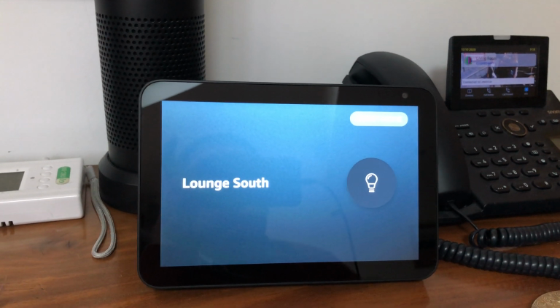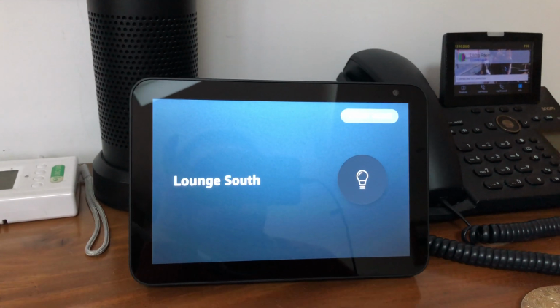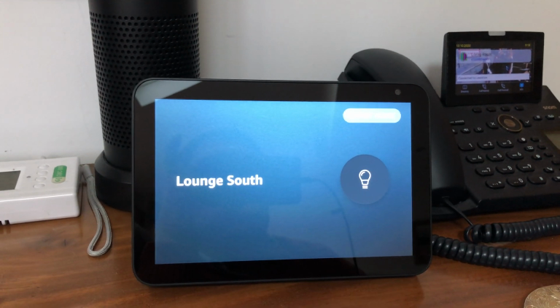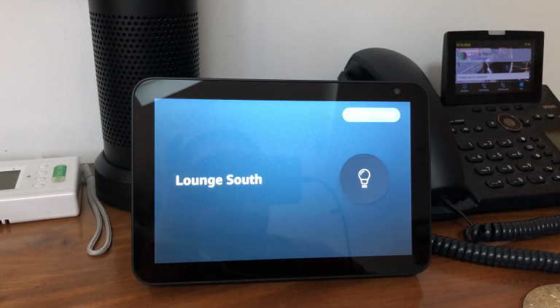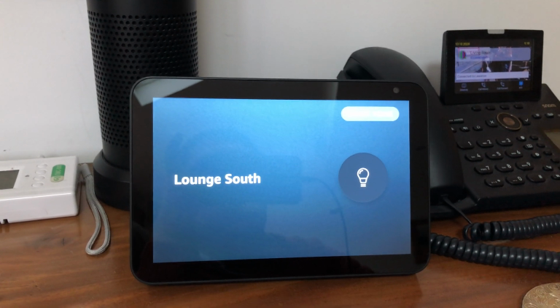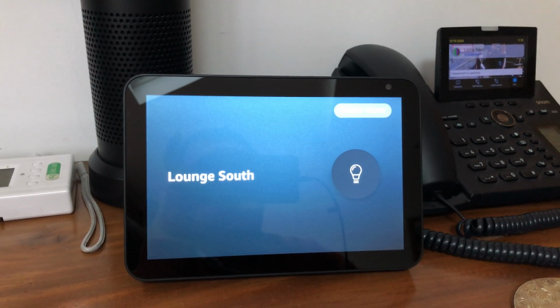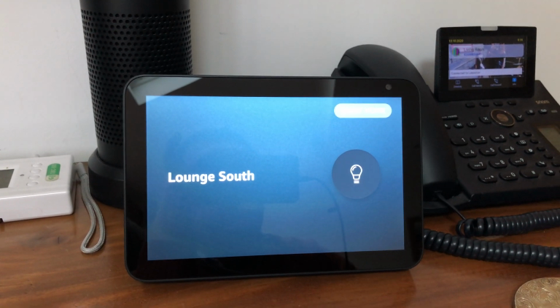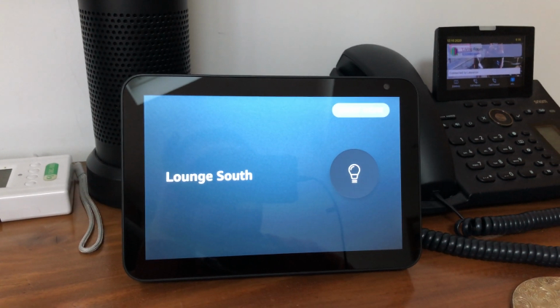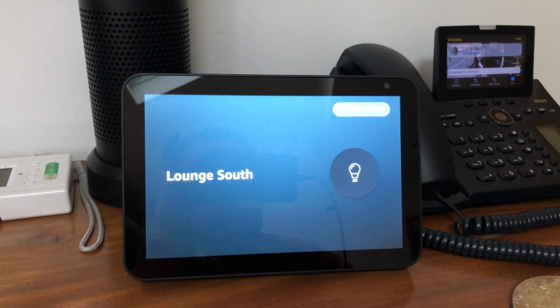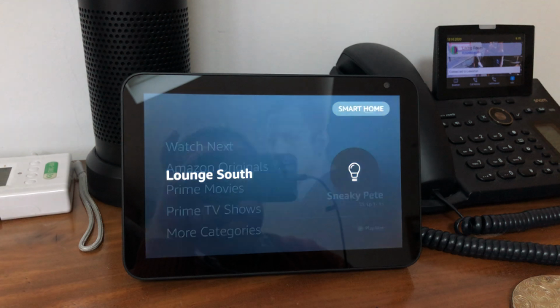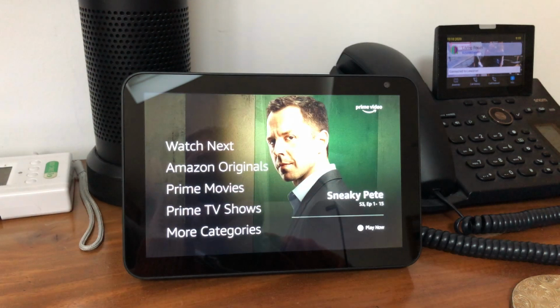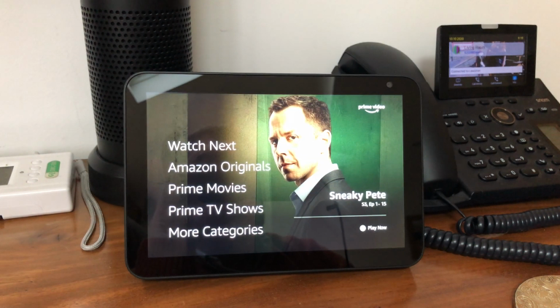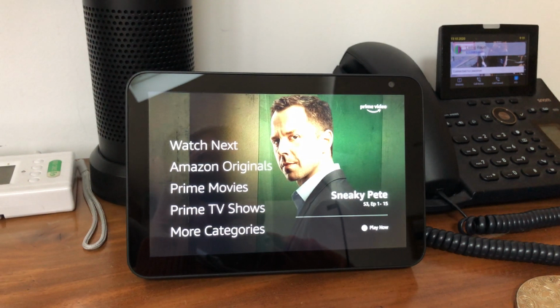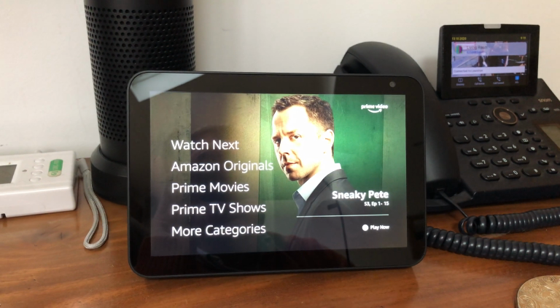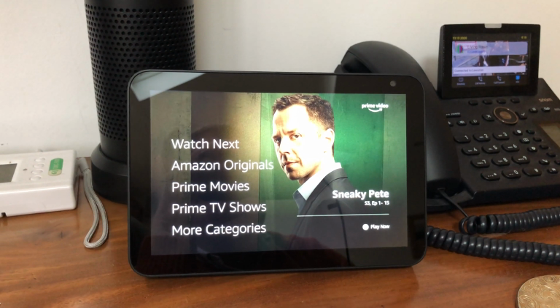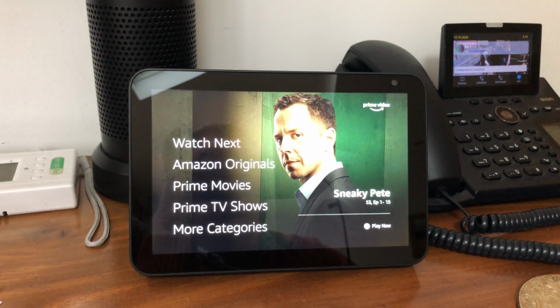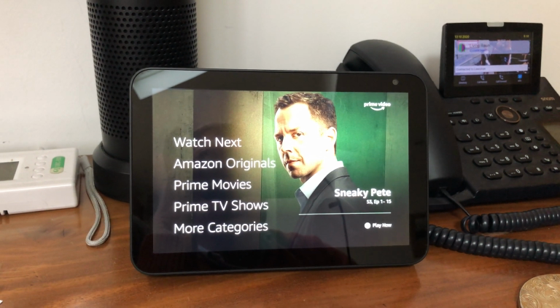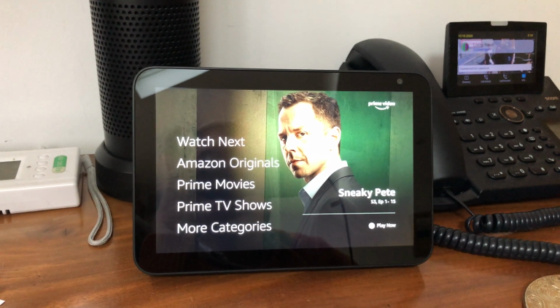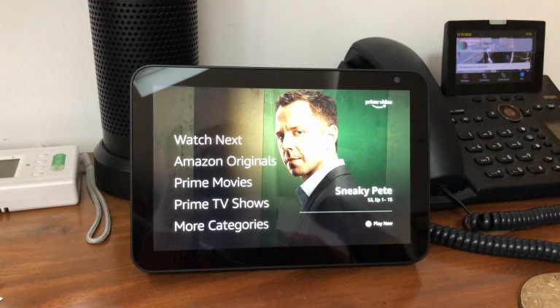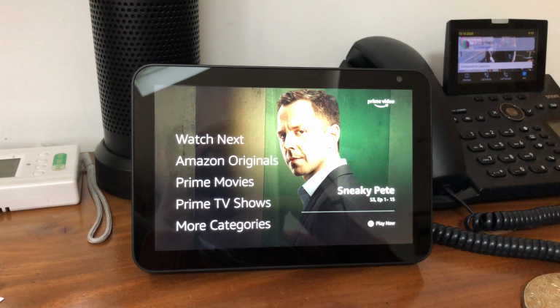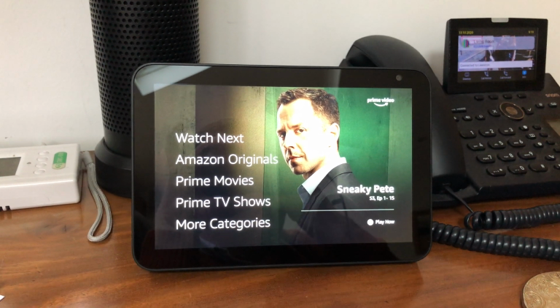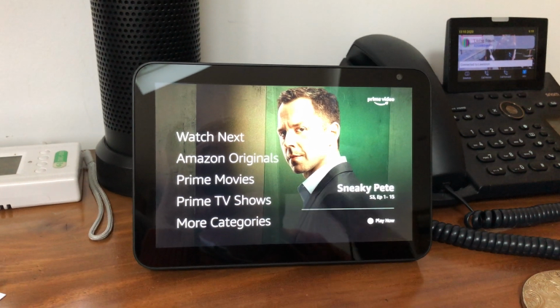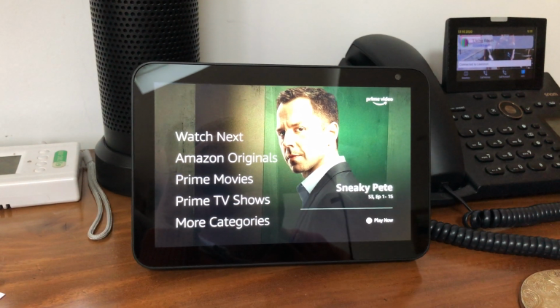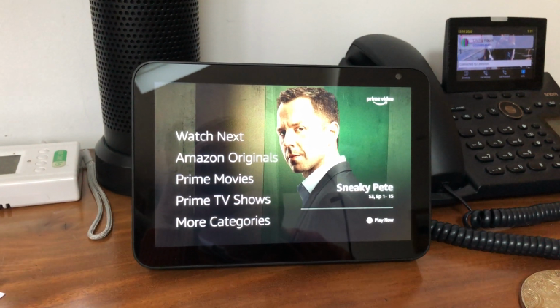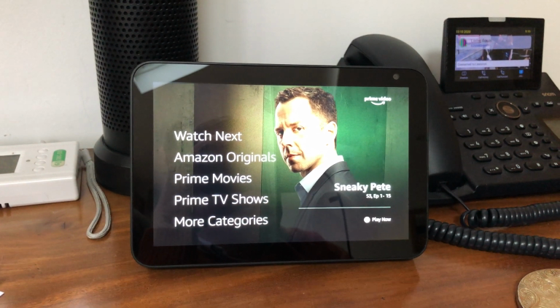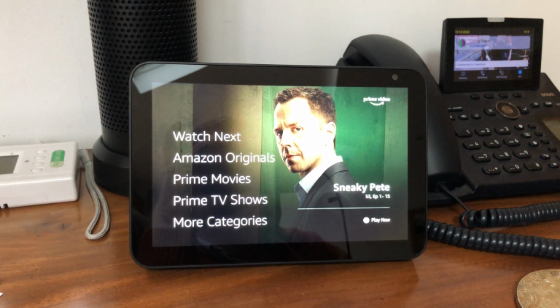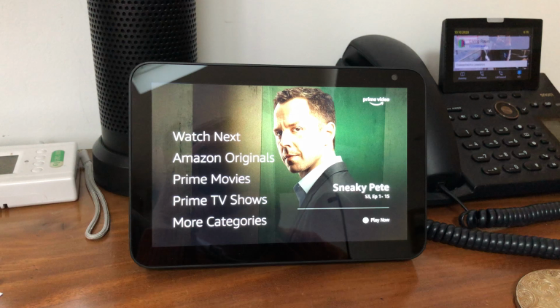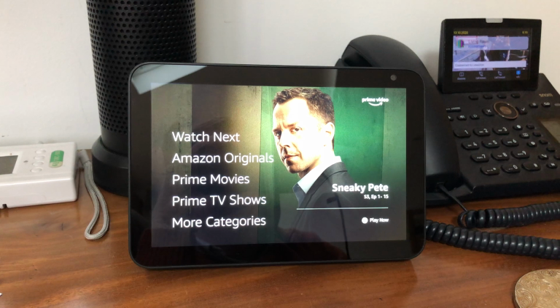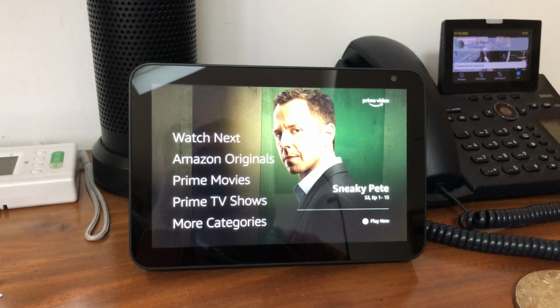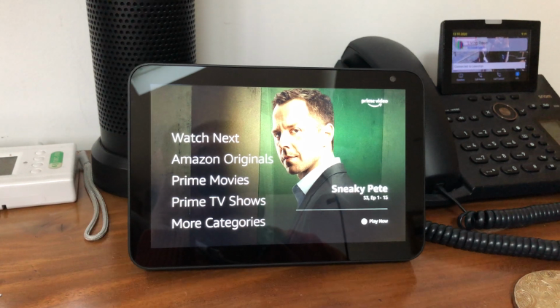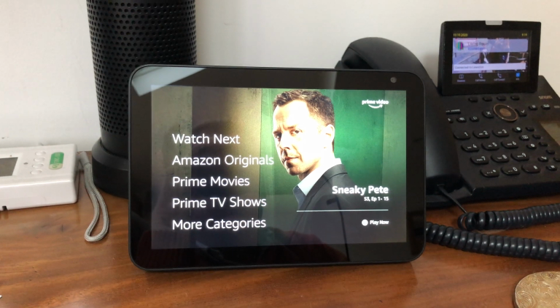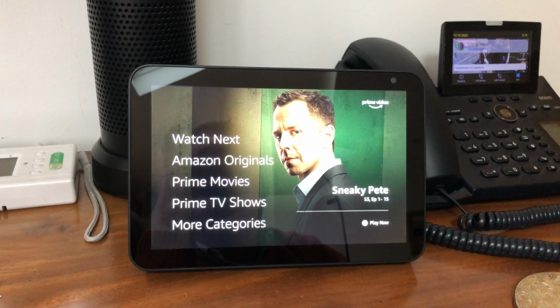I'll just show you a couple of integrations — firstly using Home Assistant and the KNX system in my house.